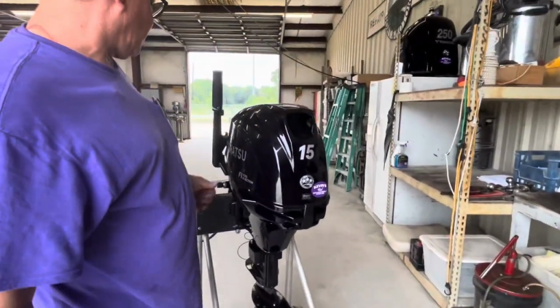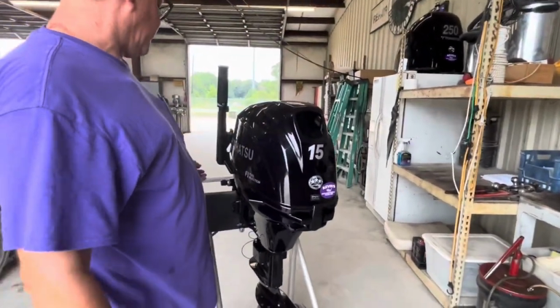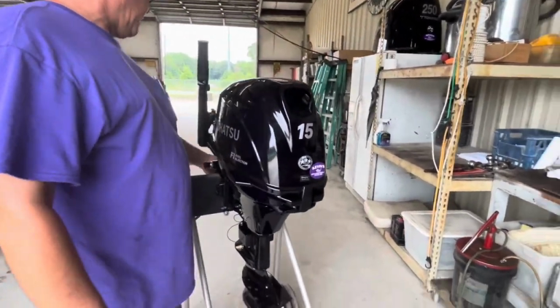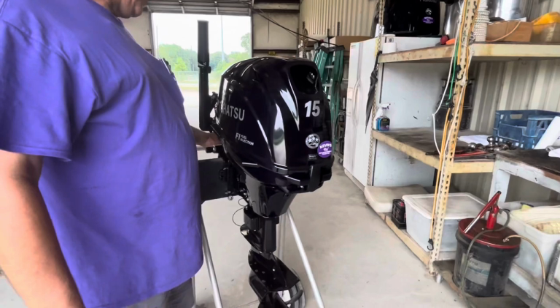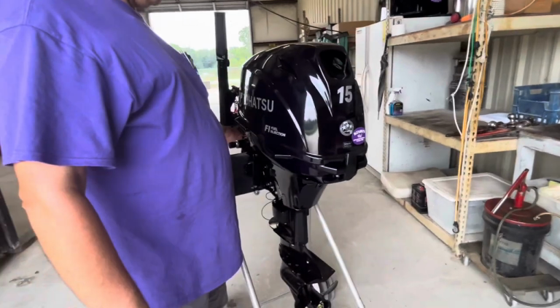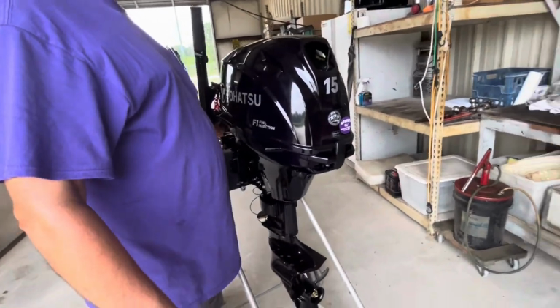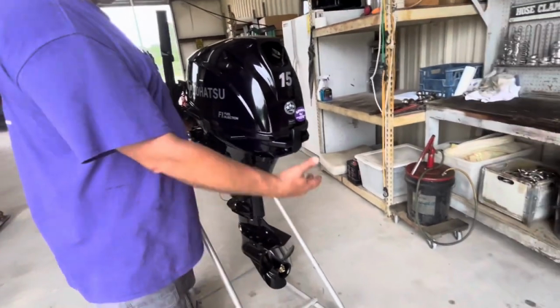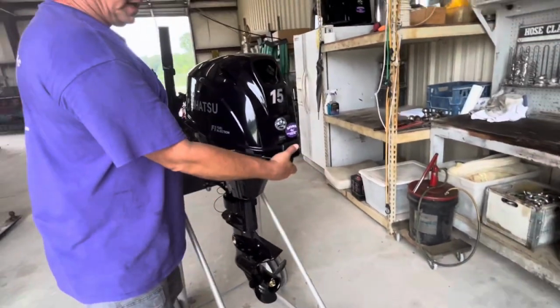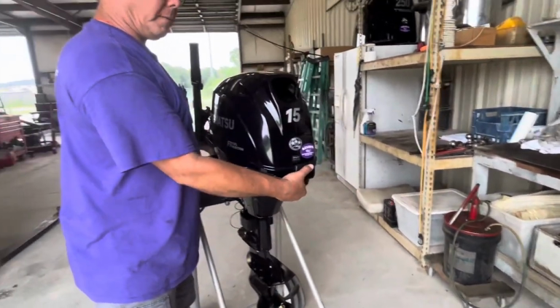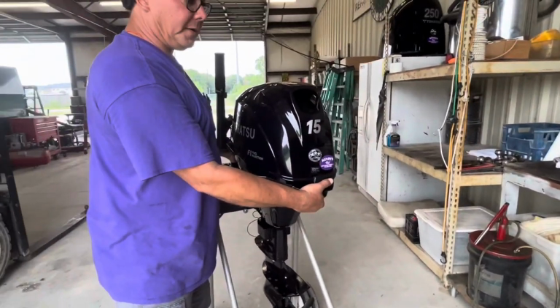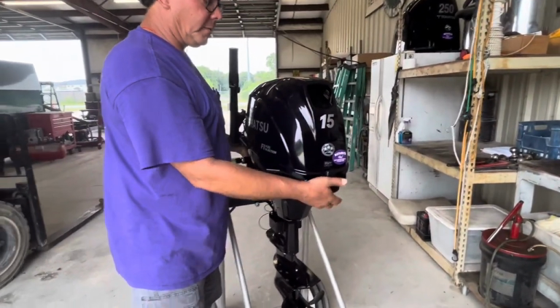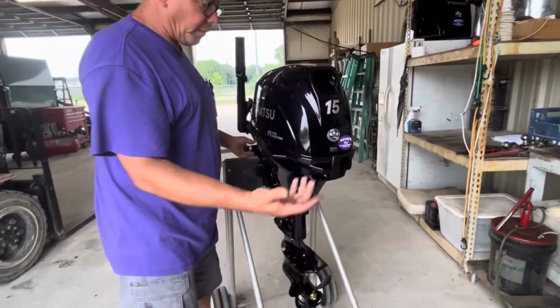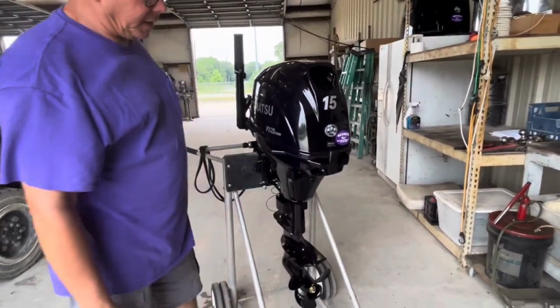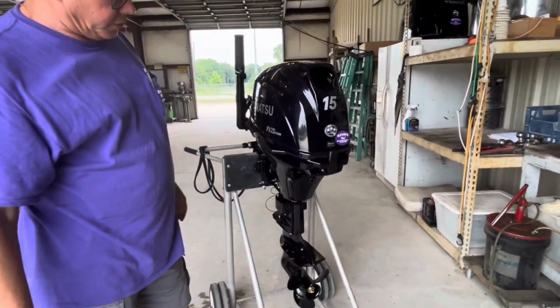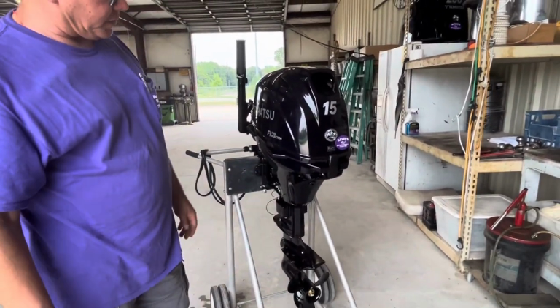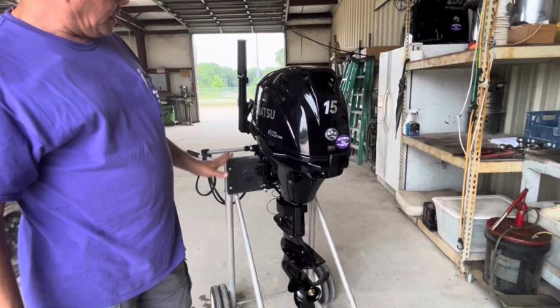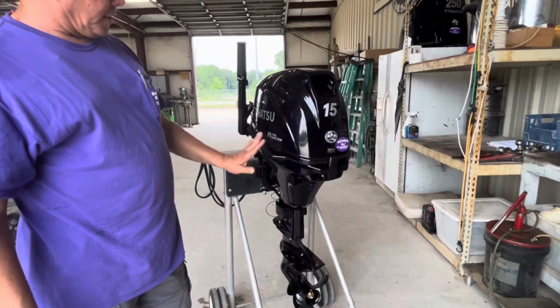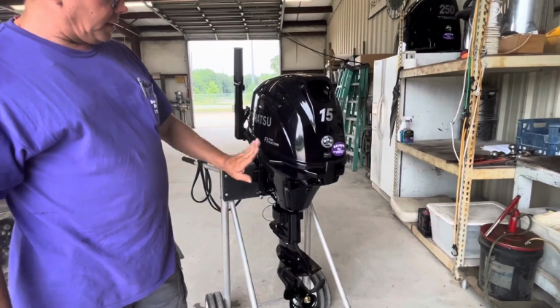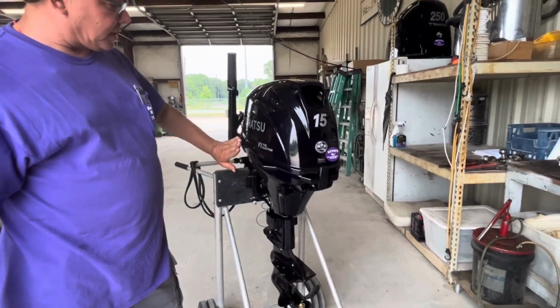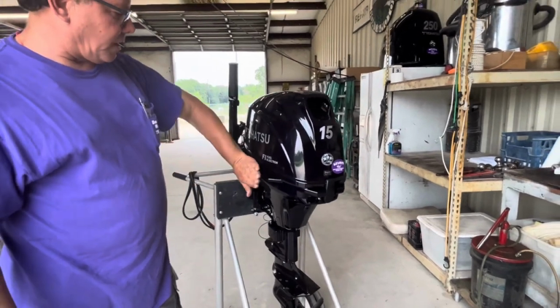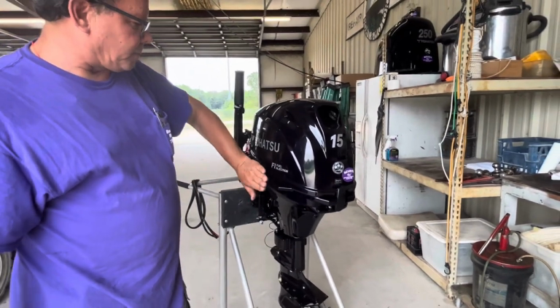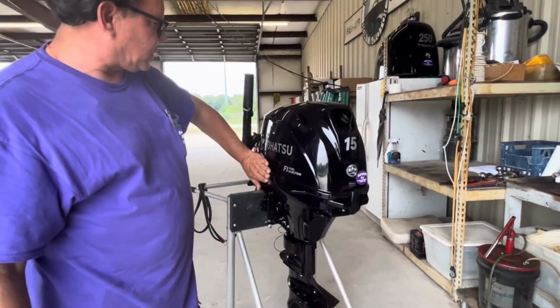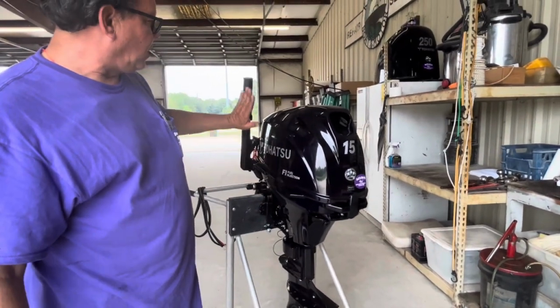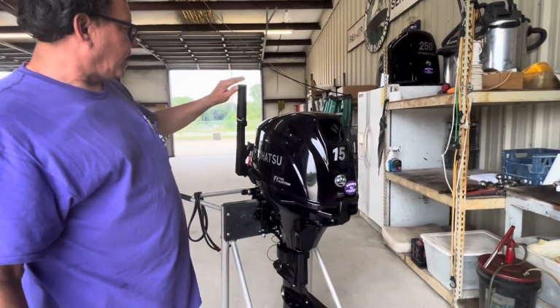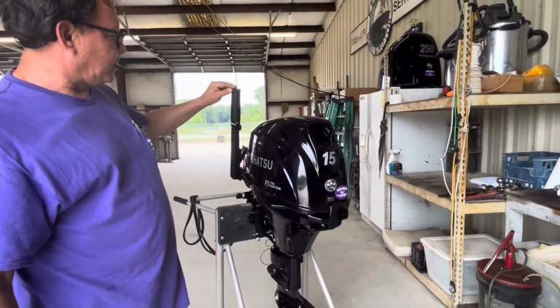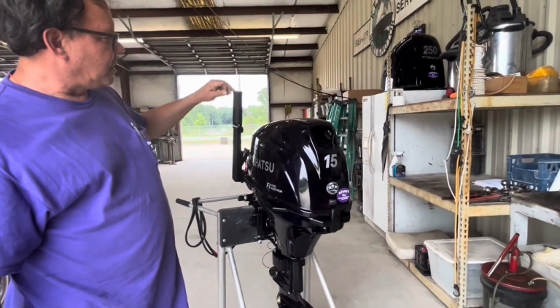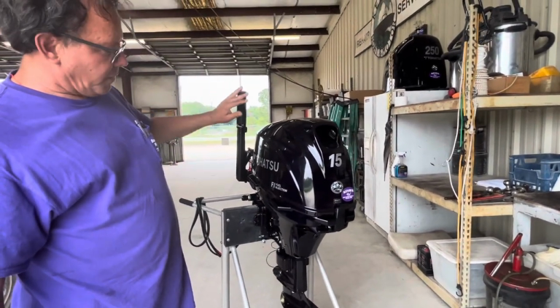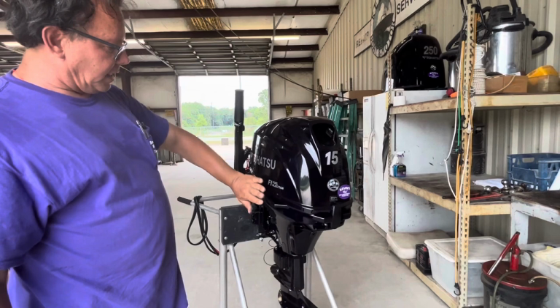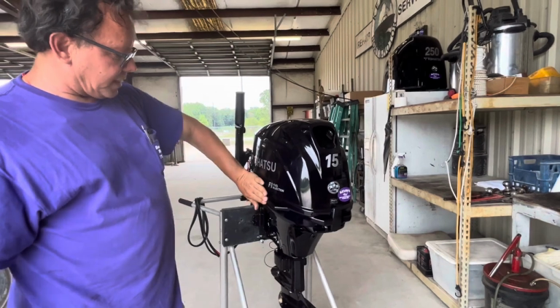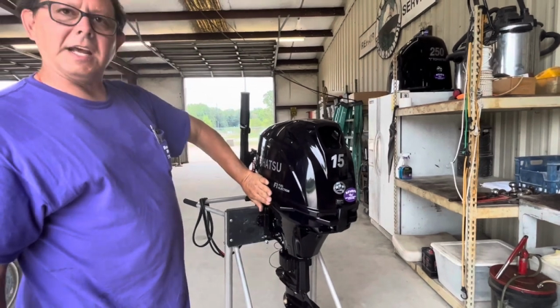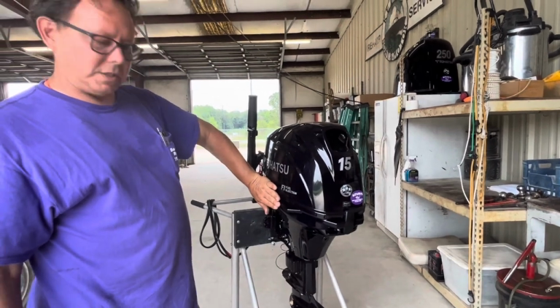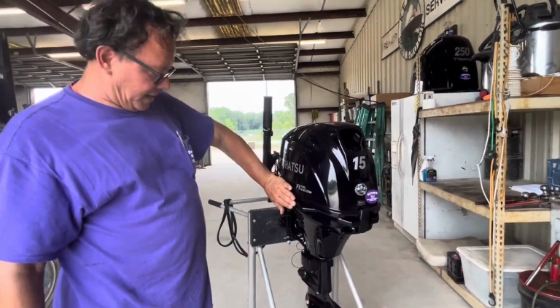When you're carrying it, there's a handle in the front and a handle back here. It weighs approximately a hundred pounds. These bosses are where the handle is, so that tells you that's the side it wants to be laid on.